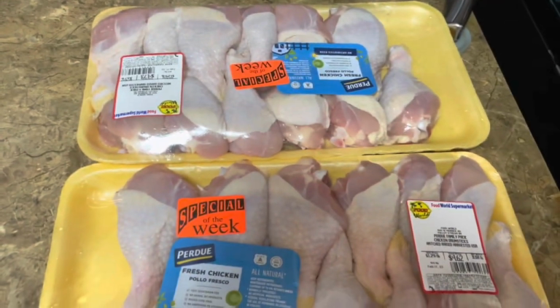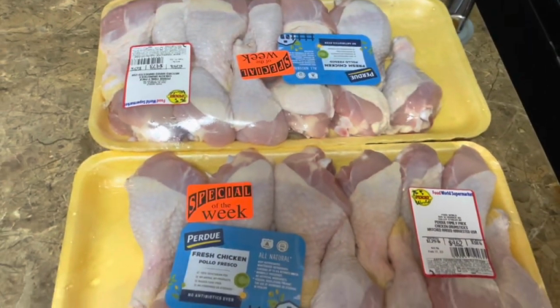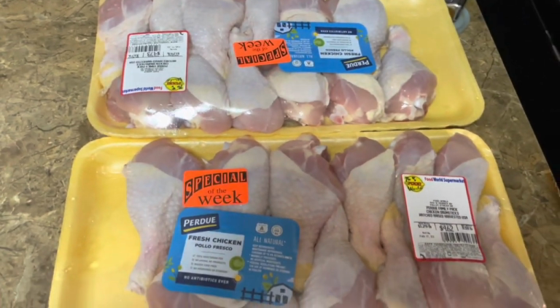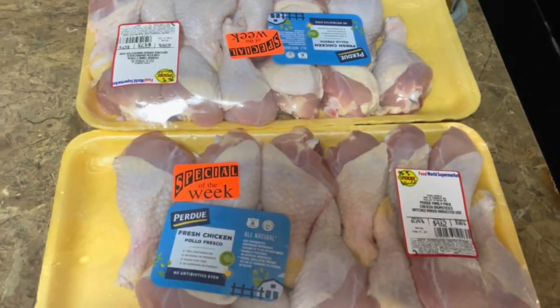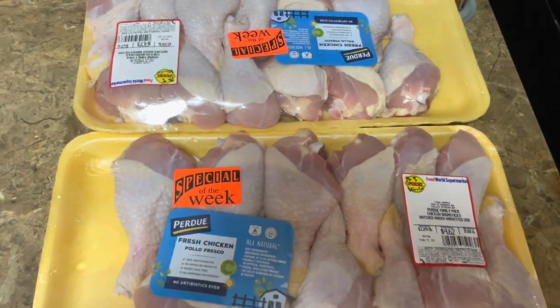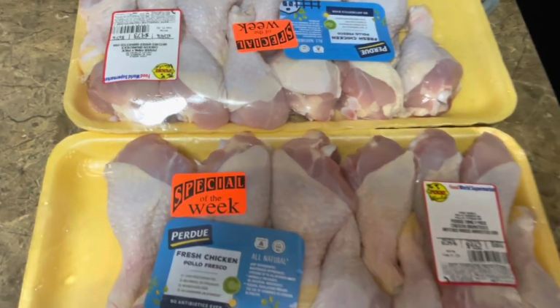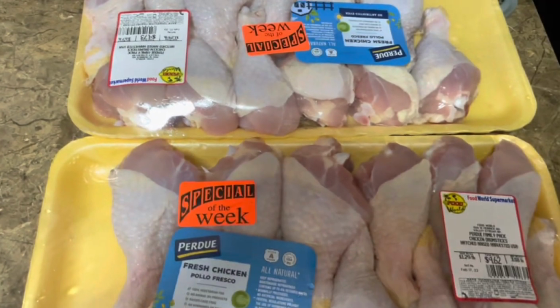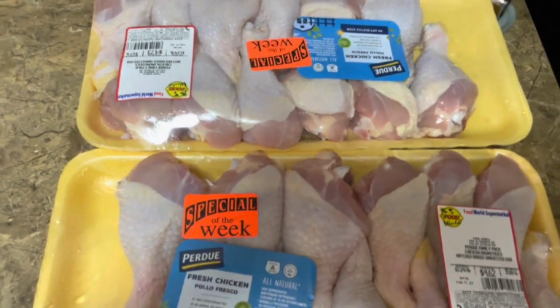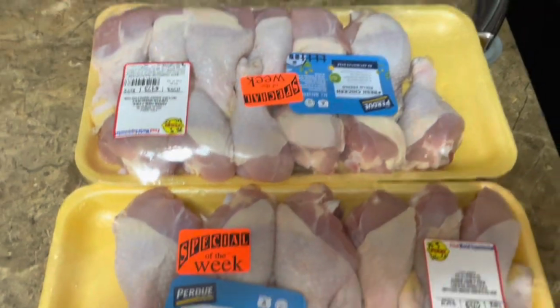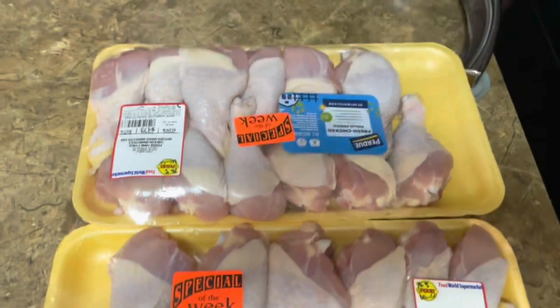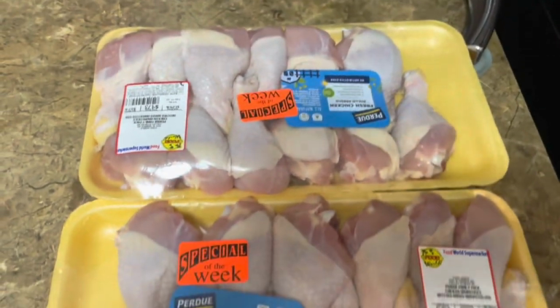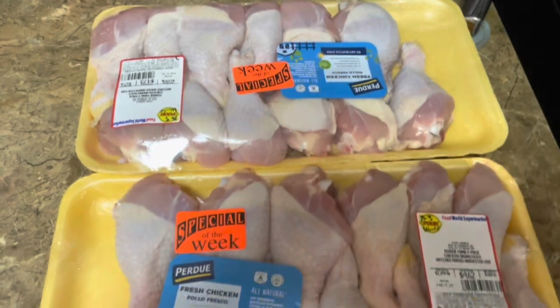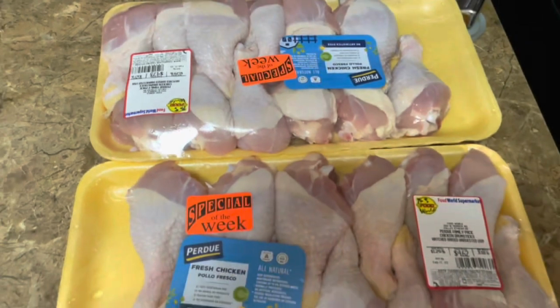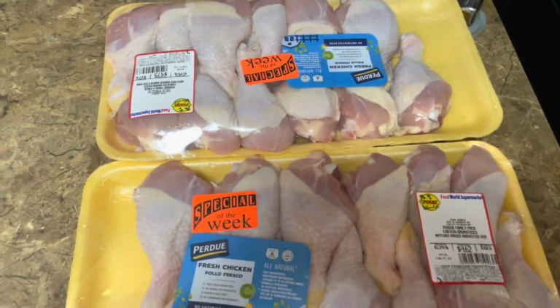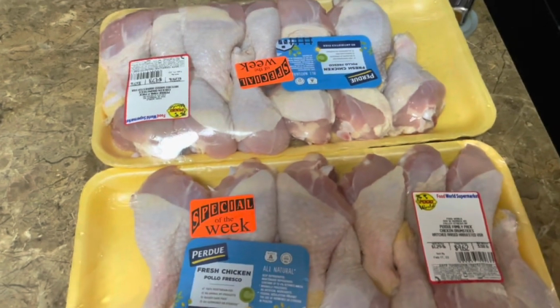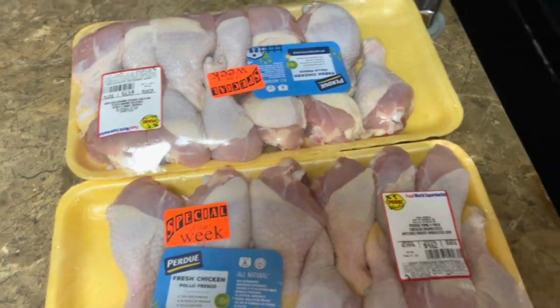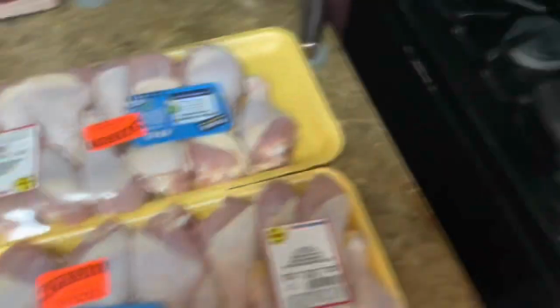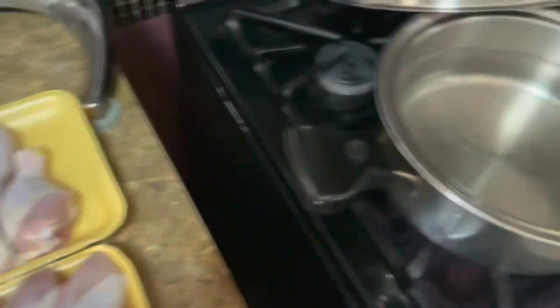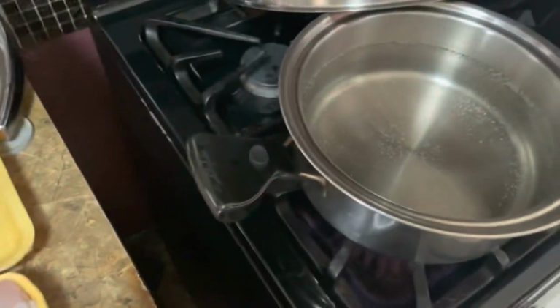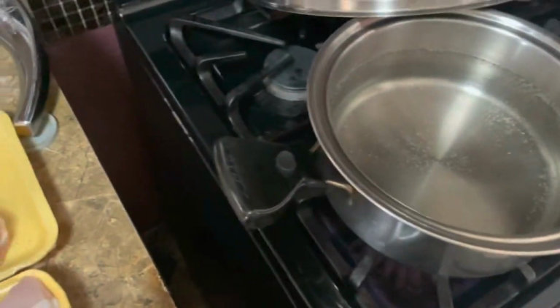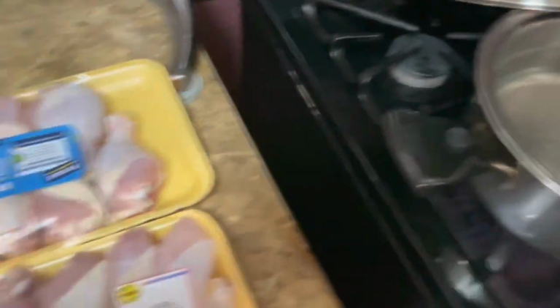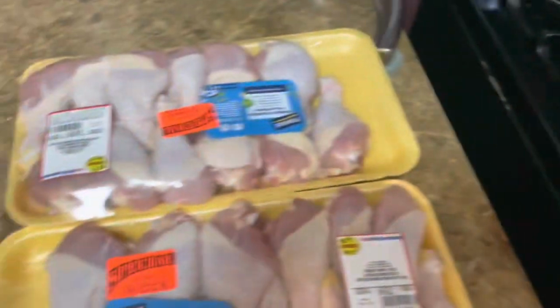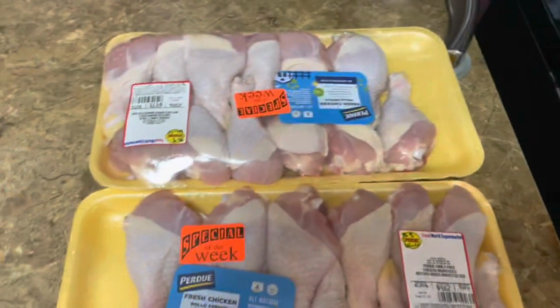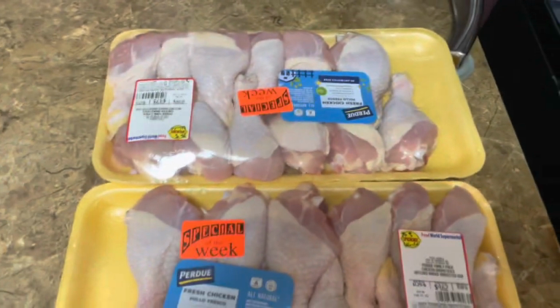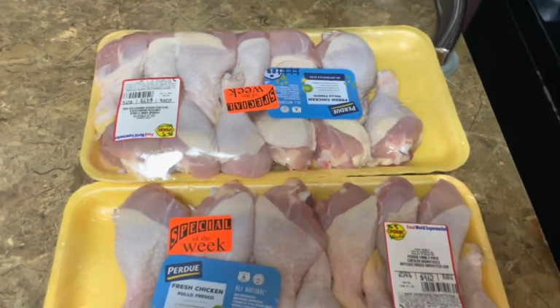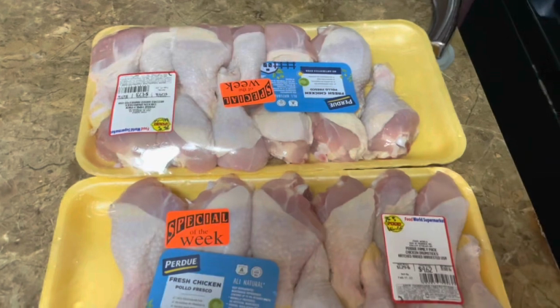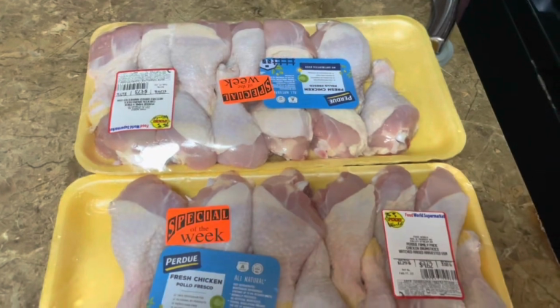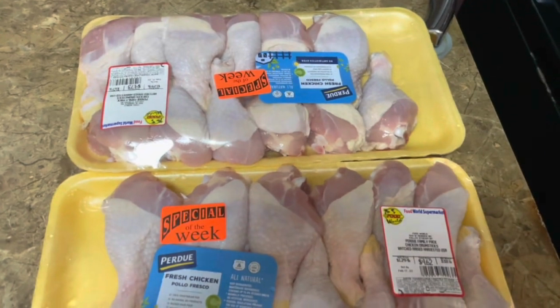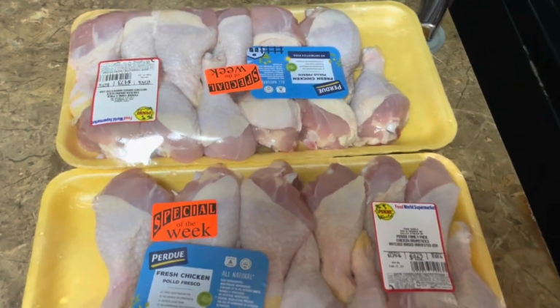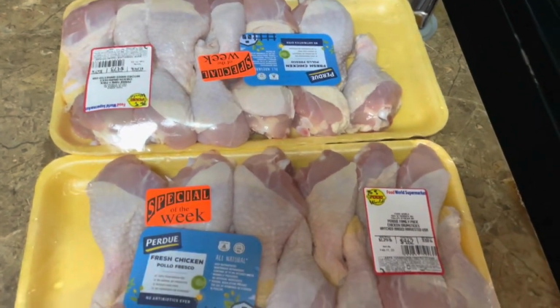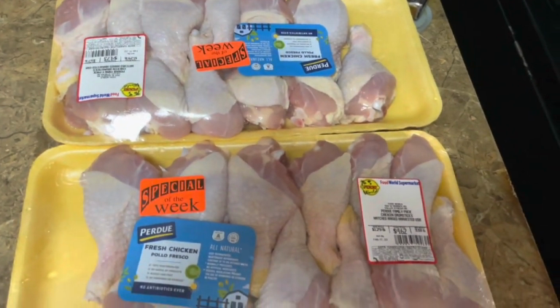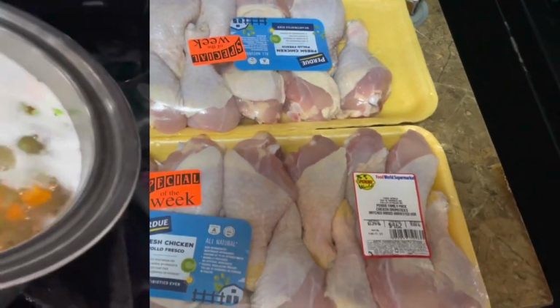Hi everyone, so today I'm gonna do some jerk chicken with macaroni salad. I have my water already boiling, I'm gonna get started with this and we will be back.